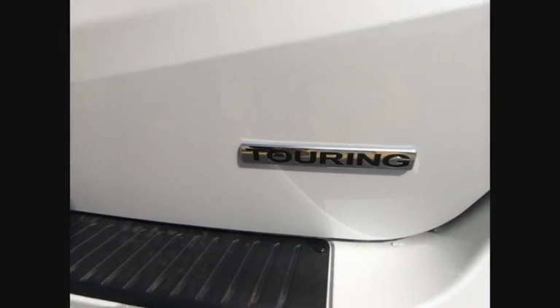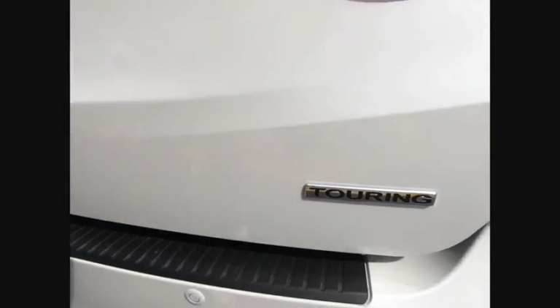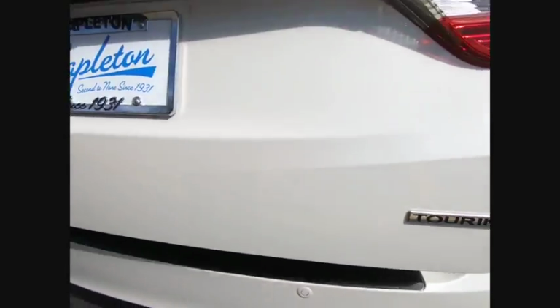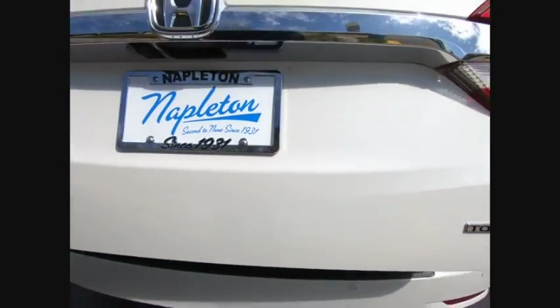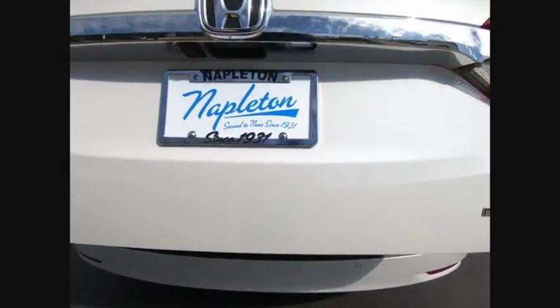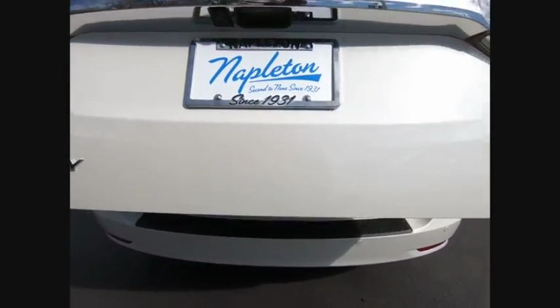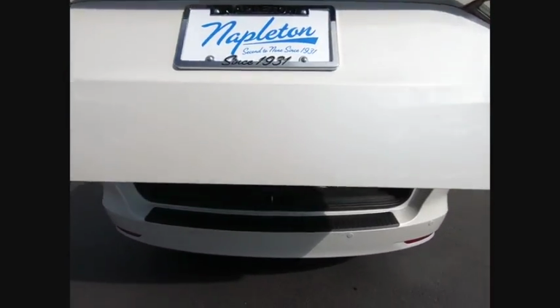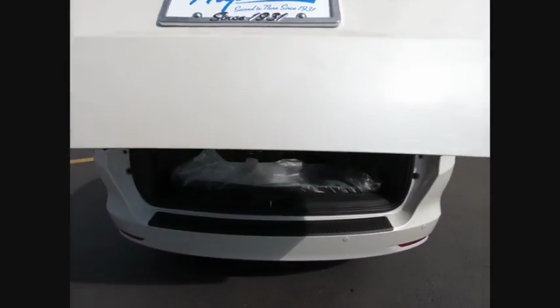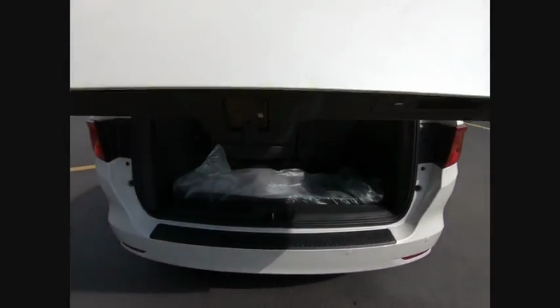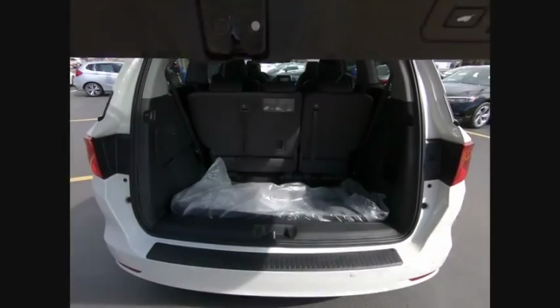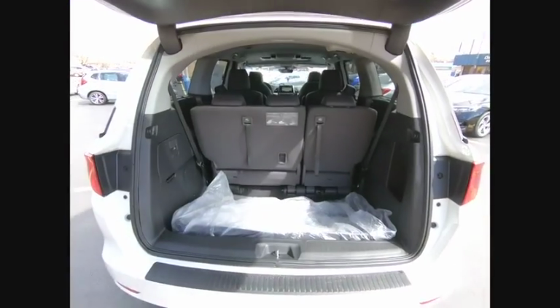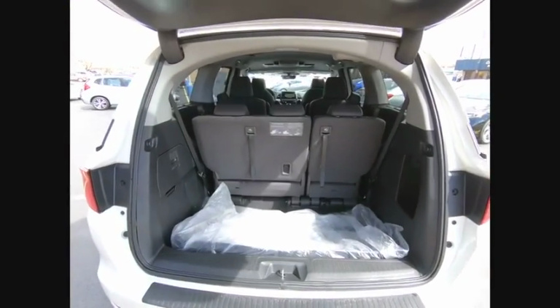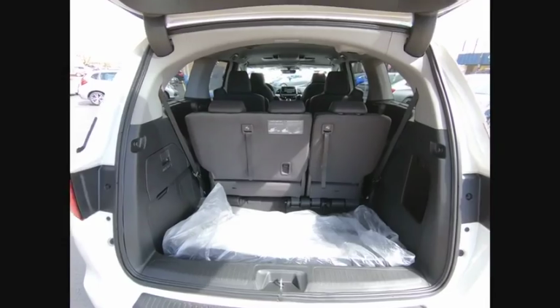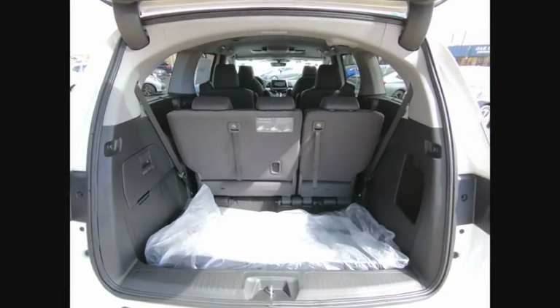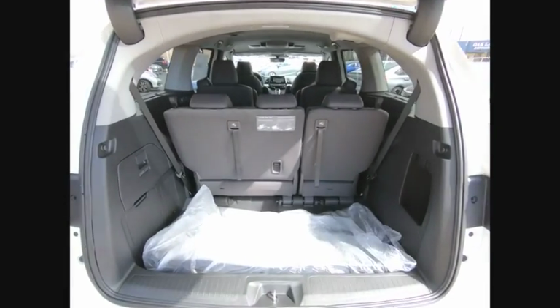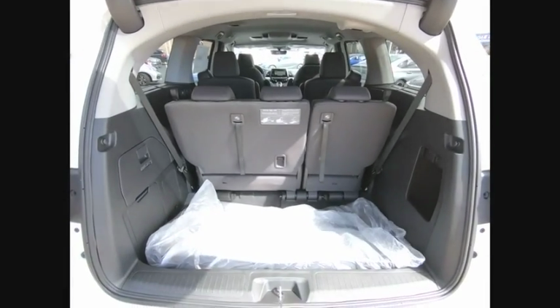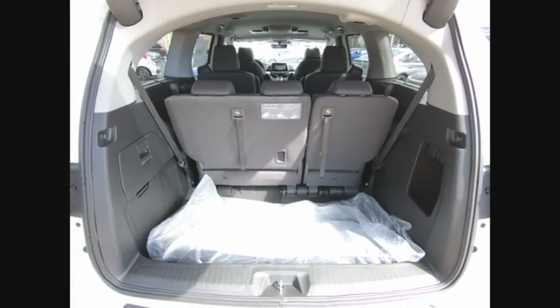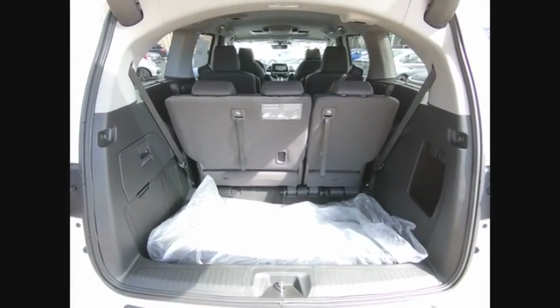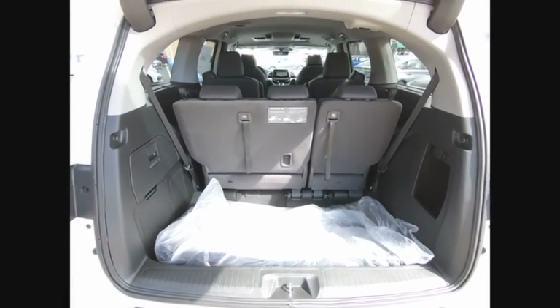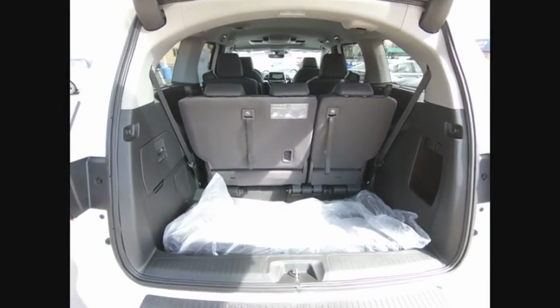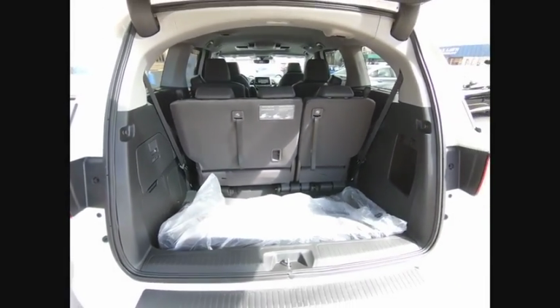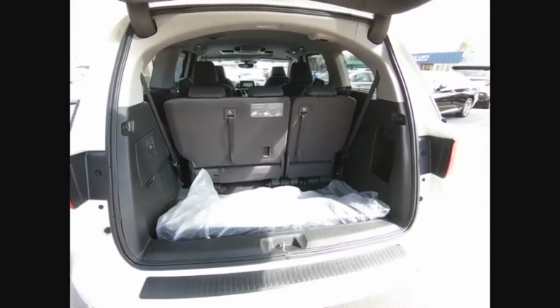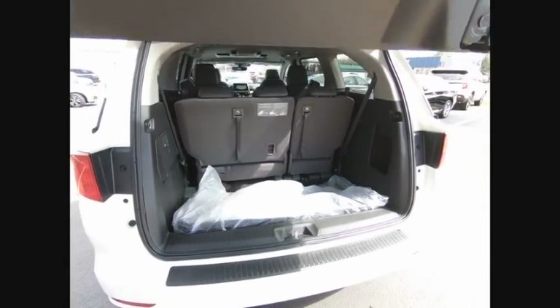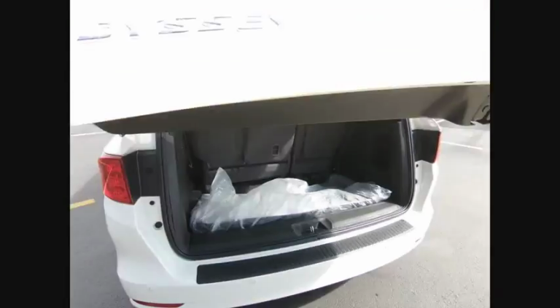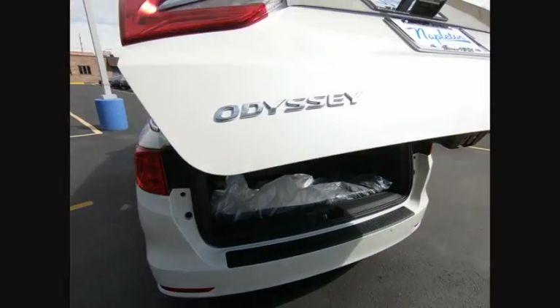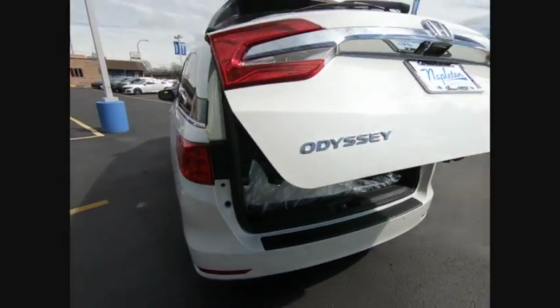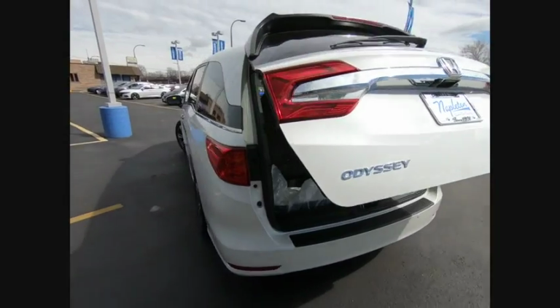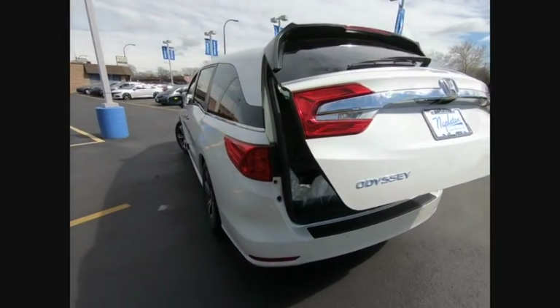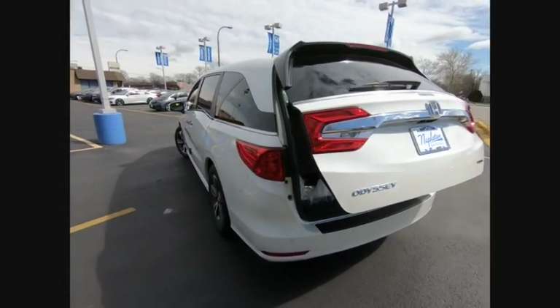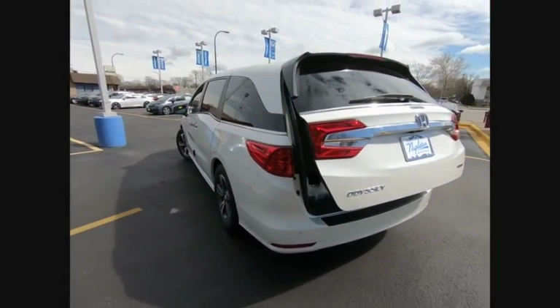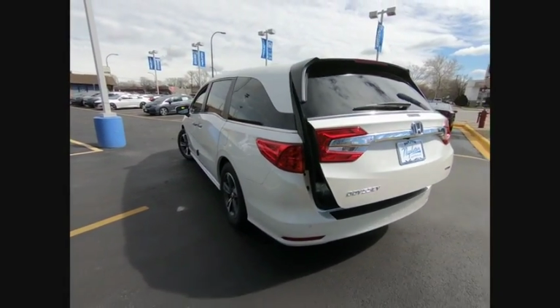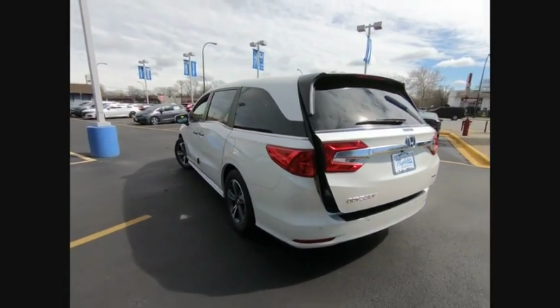Traction control, power passenger seat, power lift gate, dual airbags, leather-wrapped steering wheel, air conditioning, power steering, alloy wheels, four-wheel disc brakes, rear window defroster.